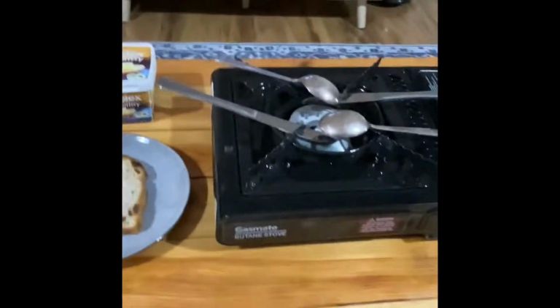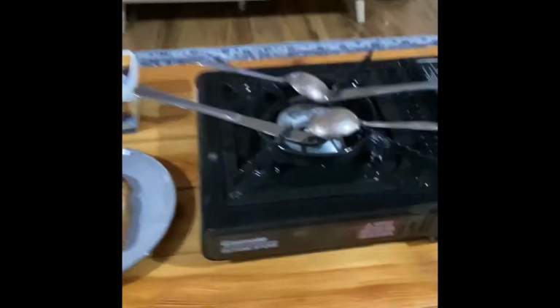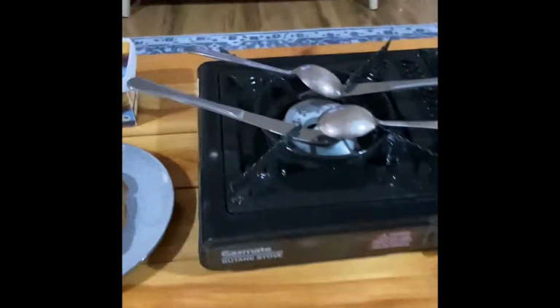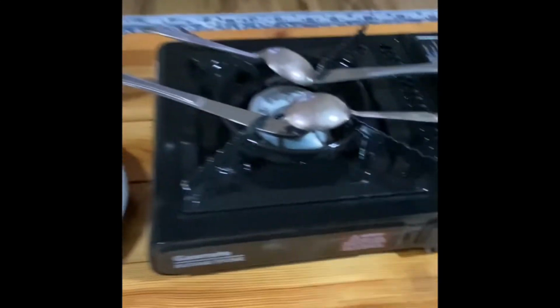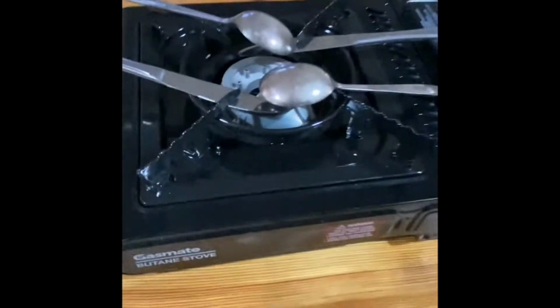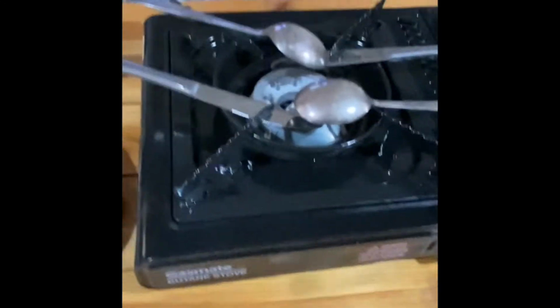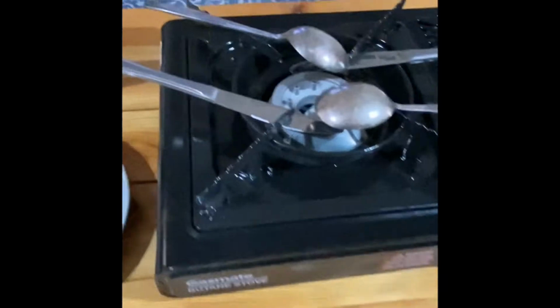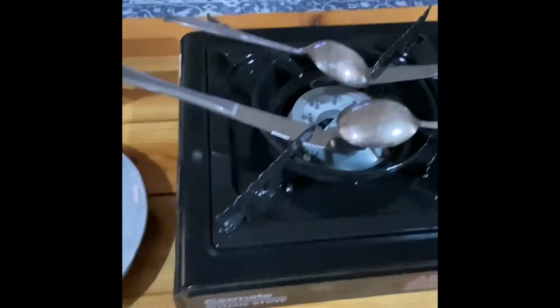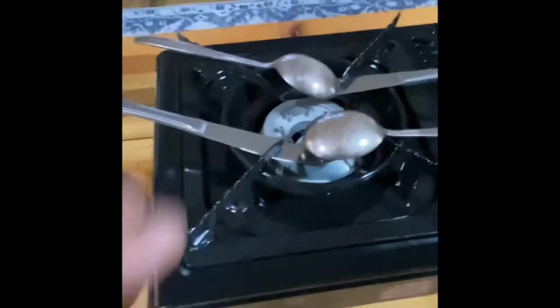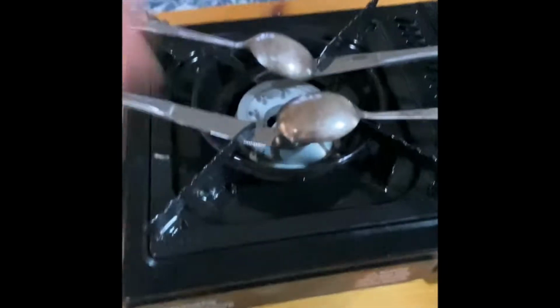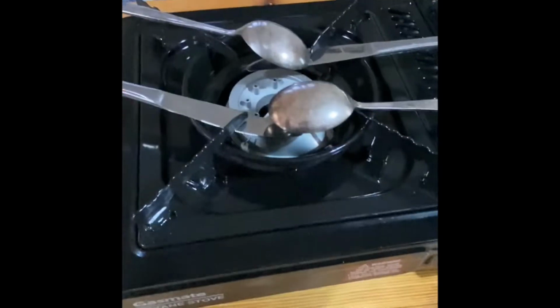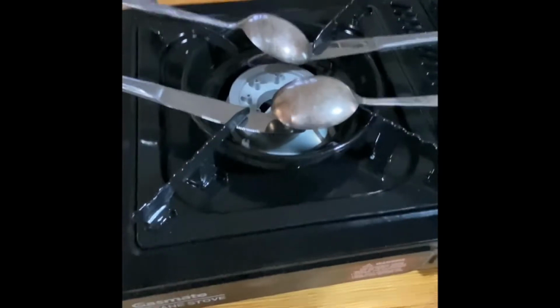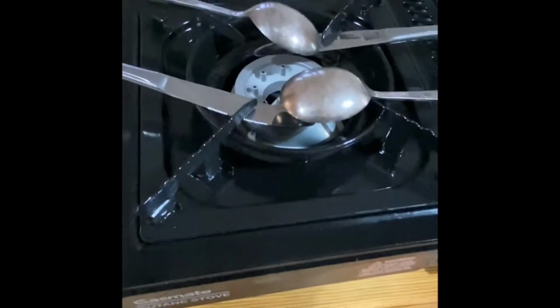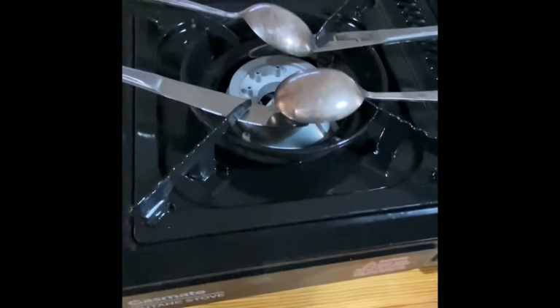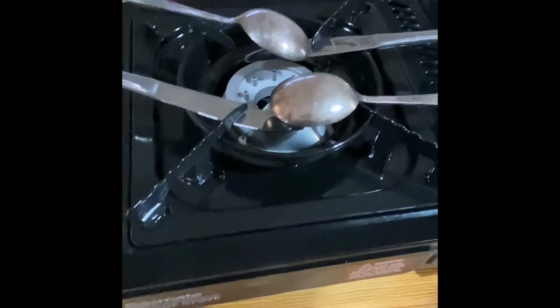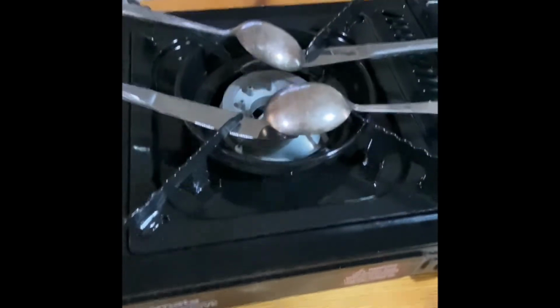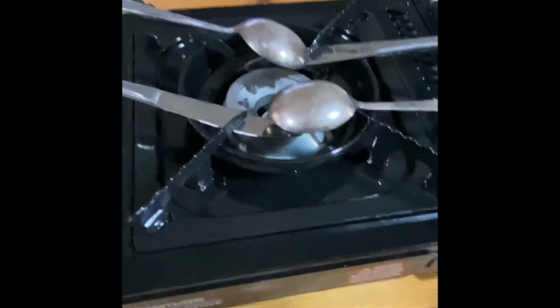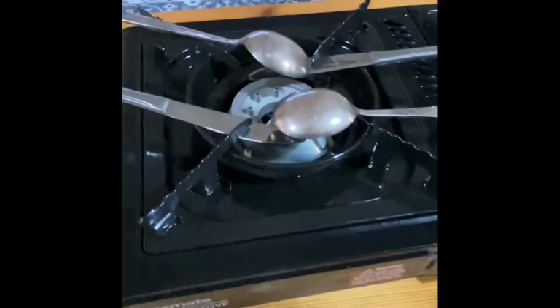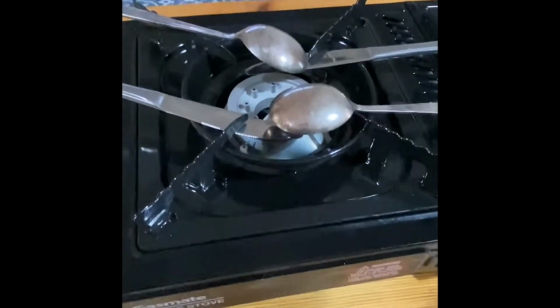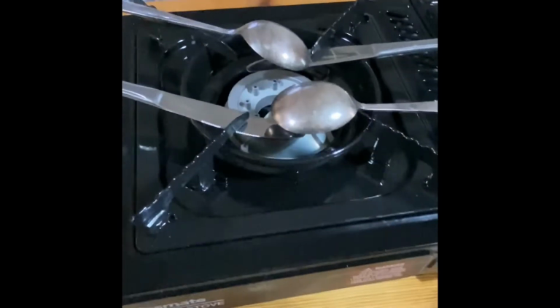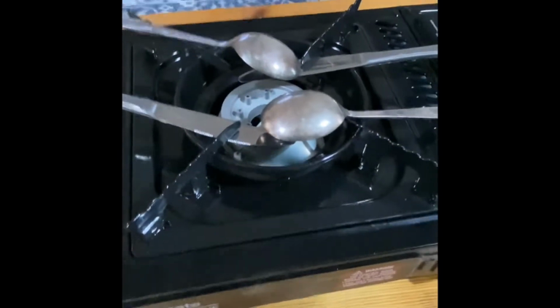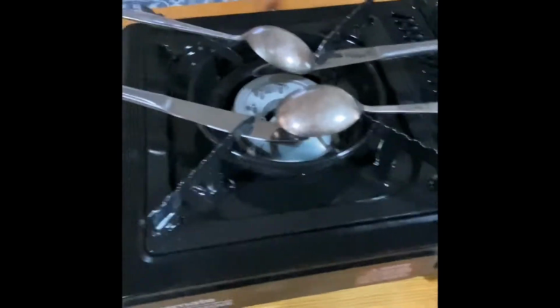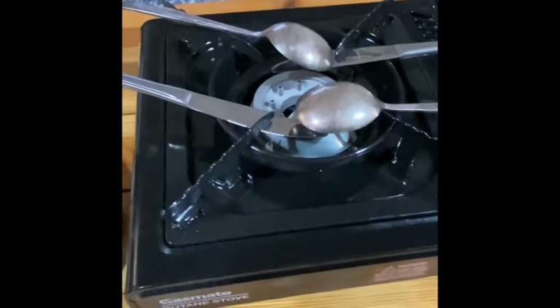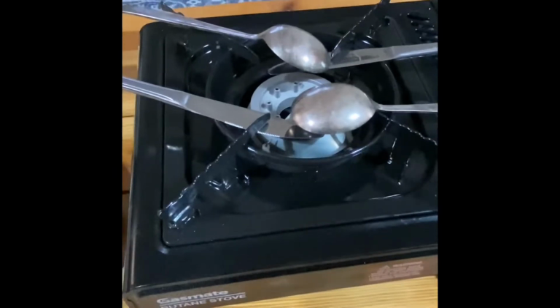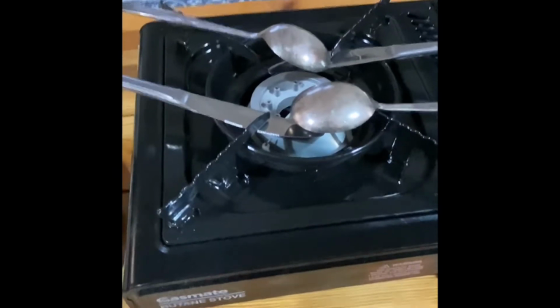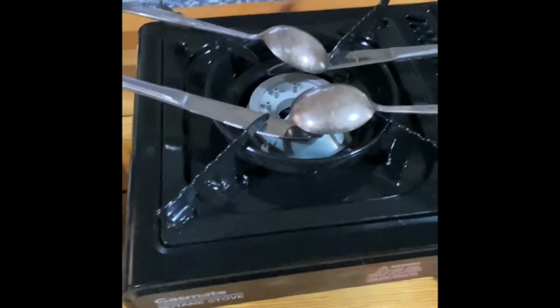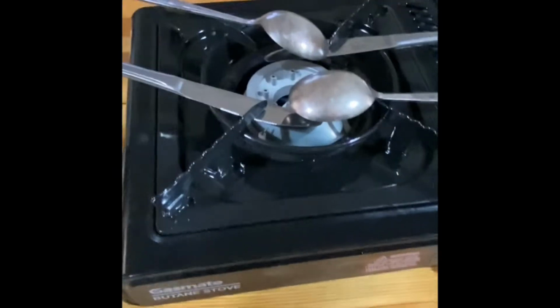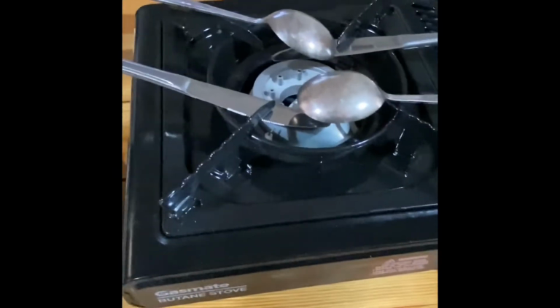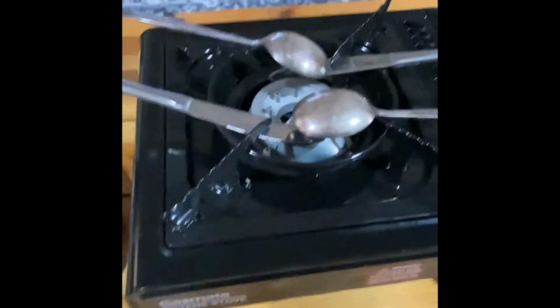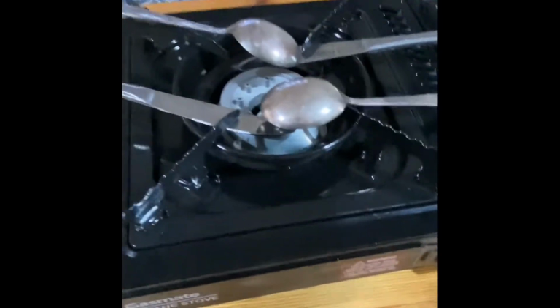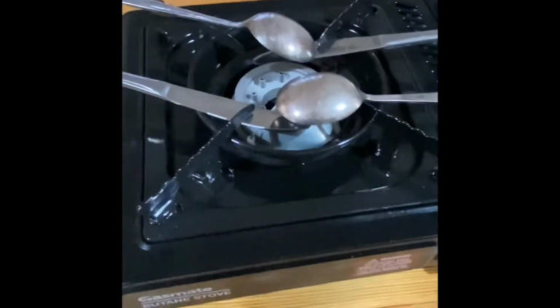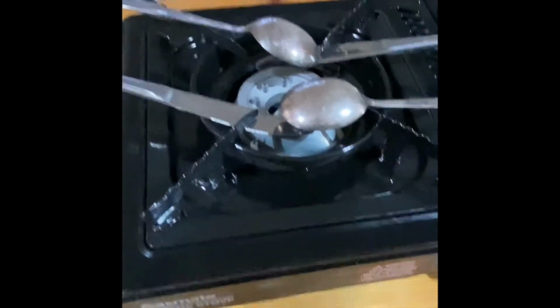People always say, so you put the spoons on the top so you can heat up the top of the knife? Exactly, exactly. You want to get two sides at once, and the best way is the spoons.